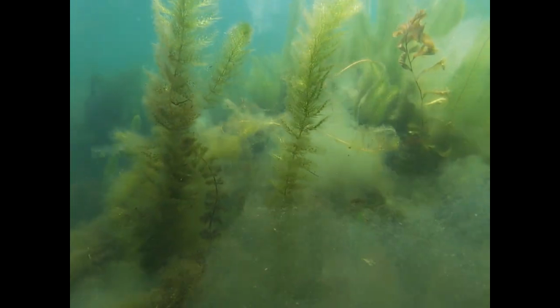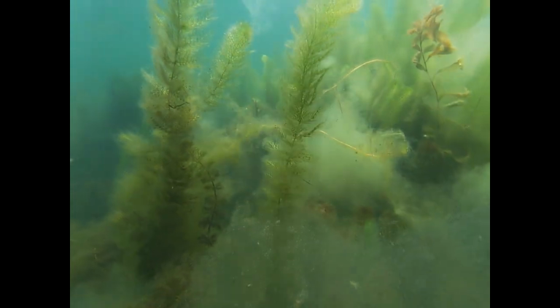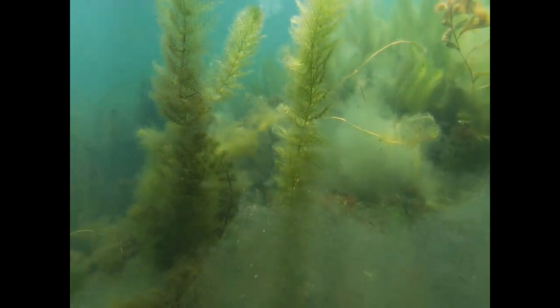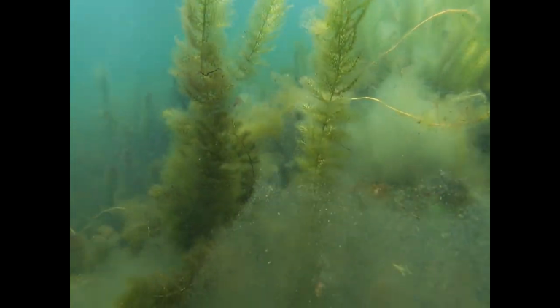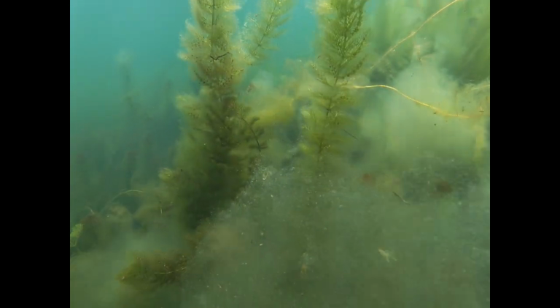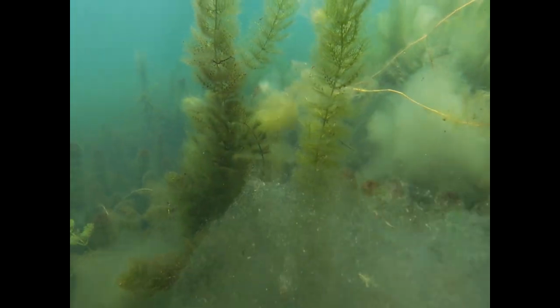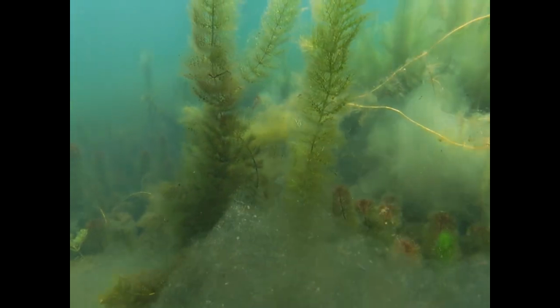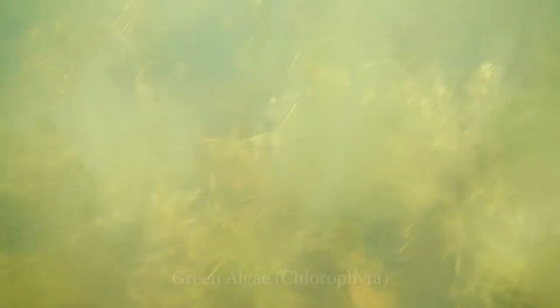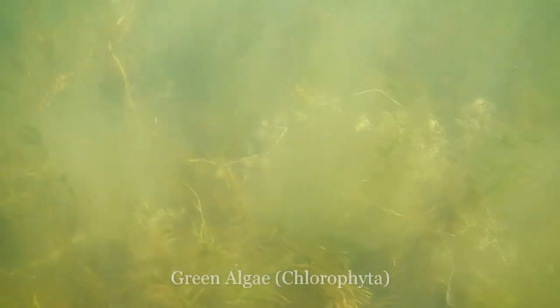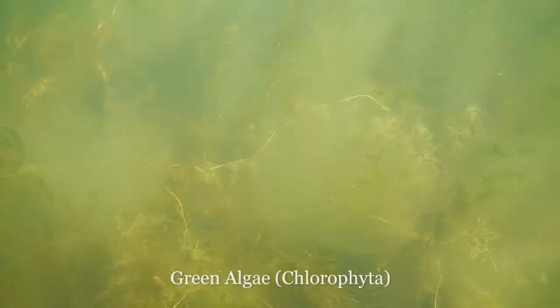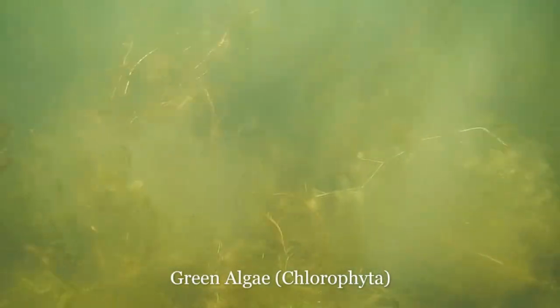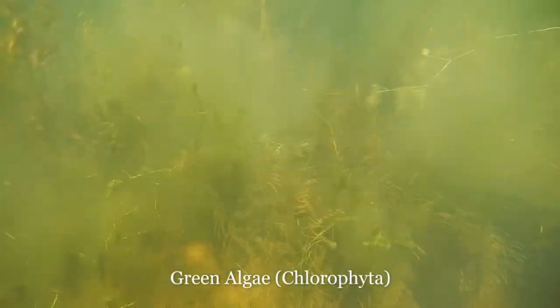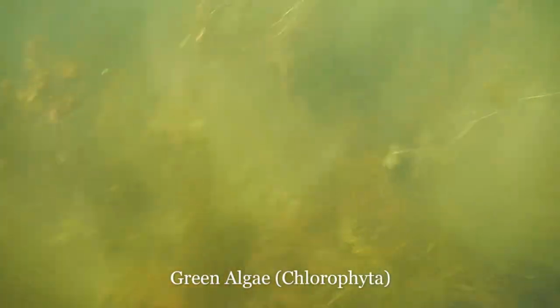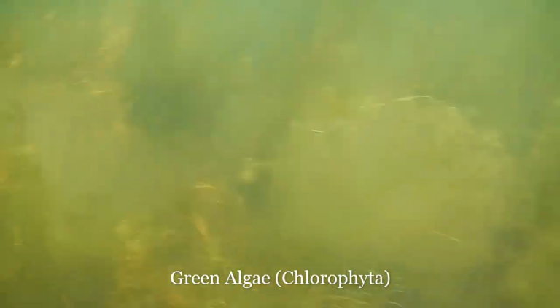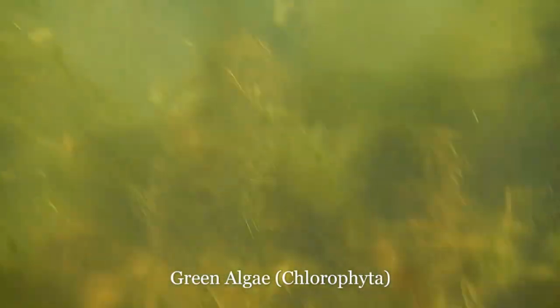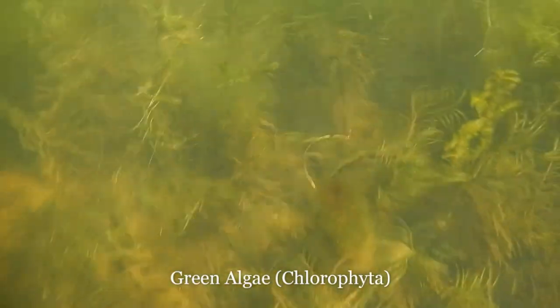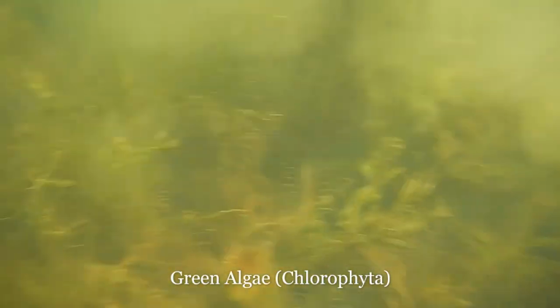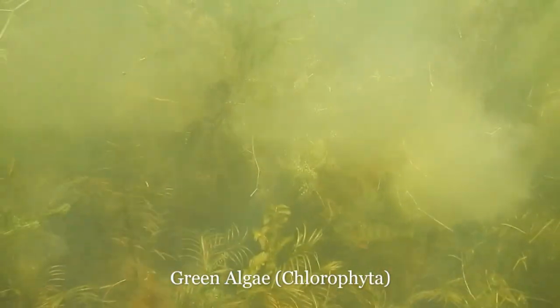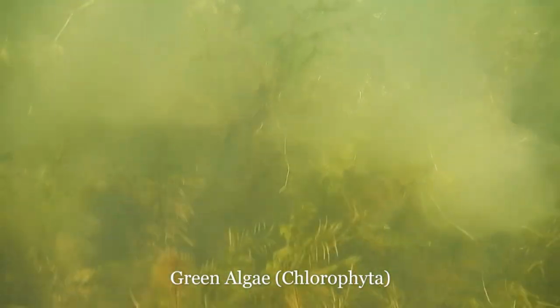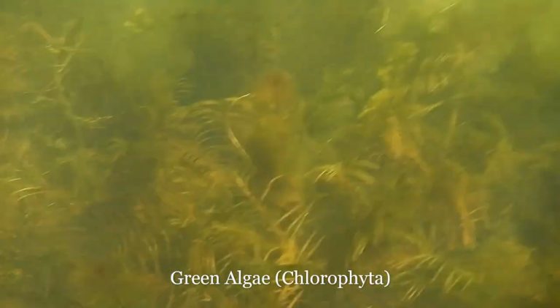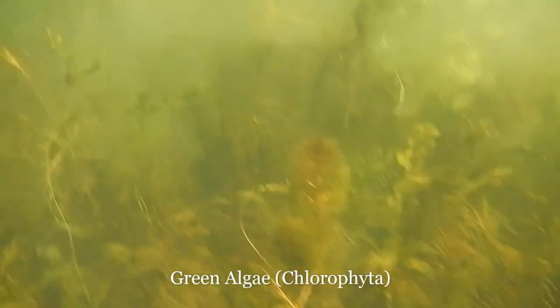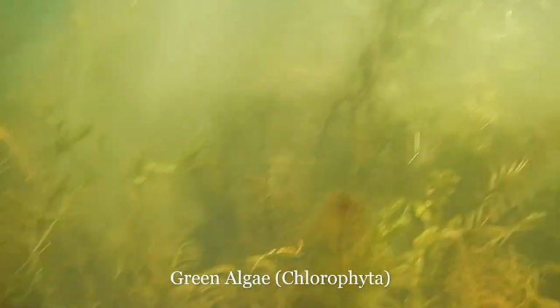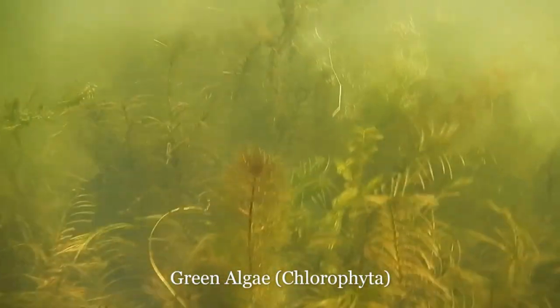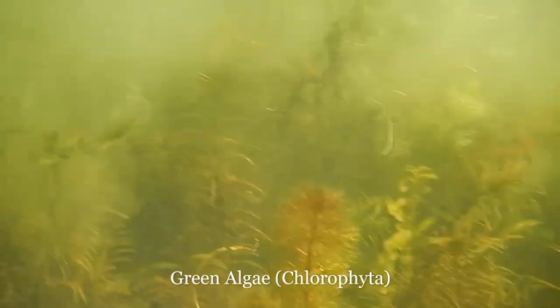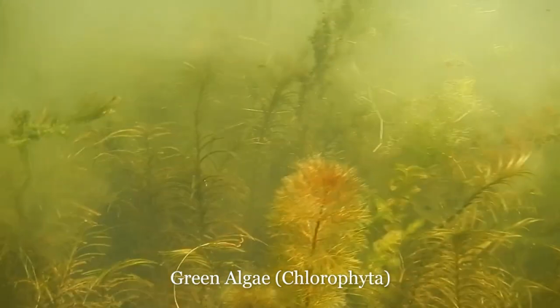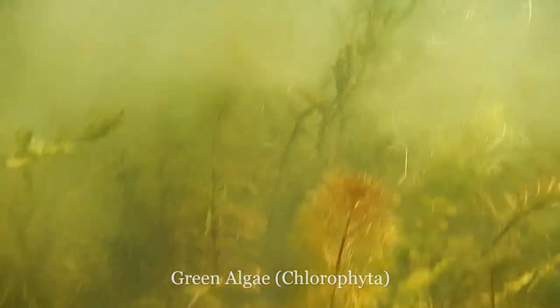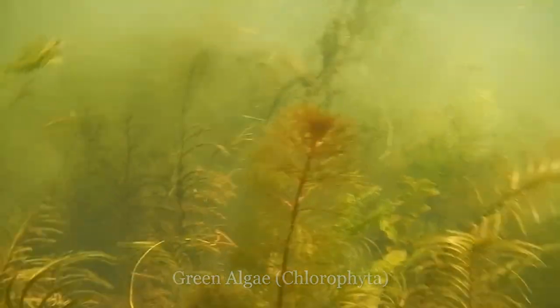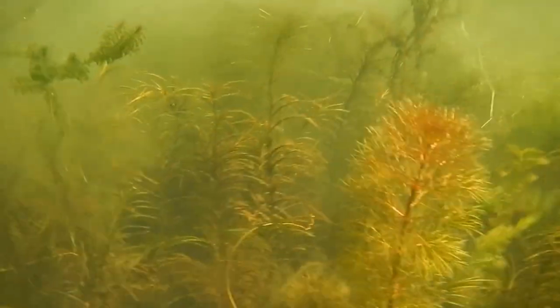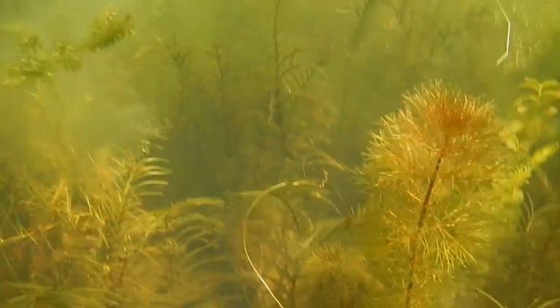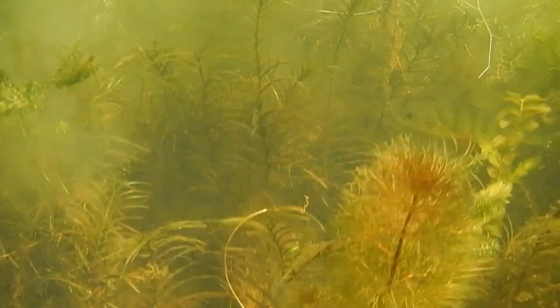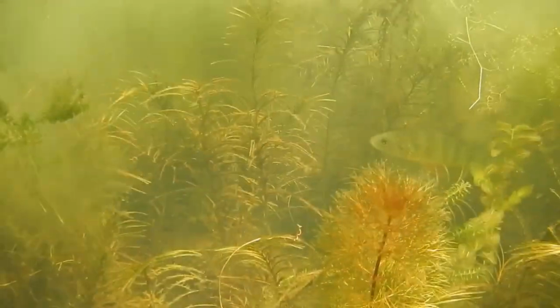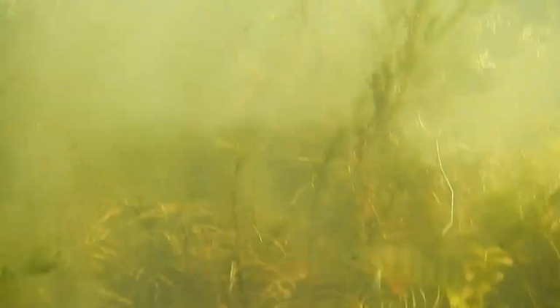You can find photos, detailed information about cyanobacteria, and current beach advisories at the New Hampshire Department of Environmental Services website.